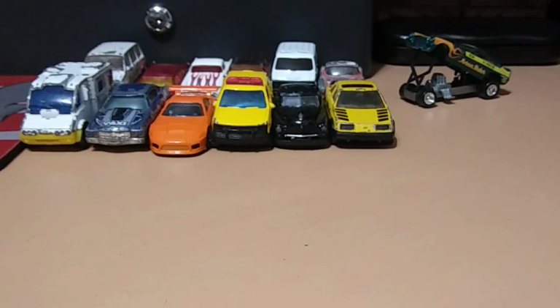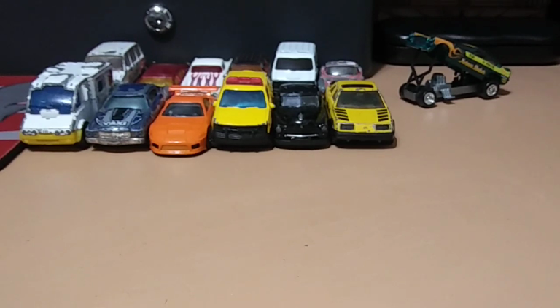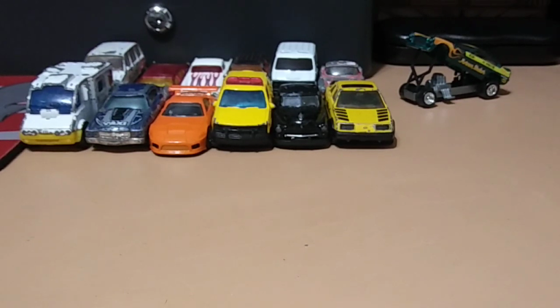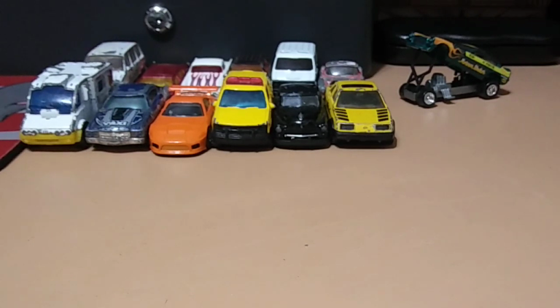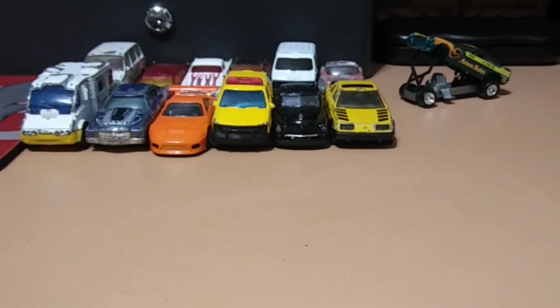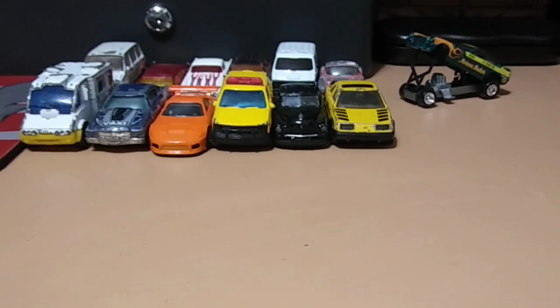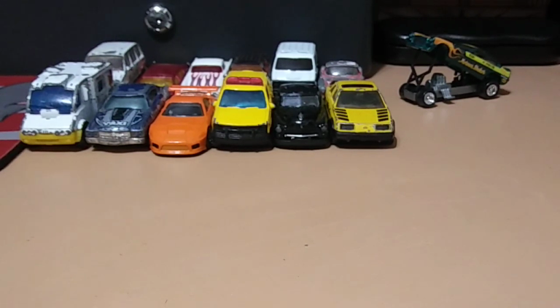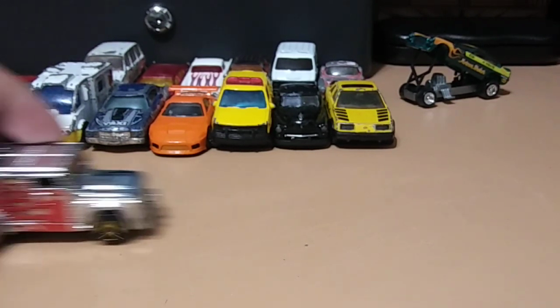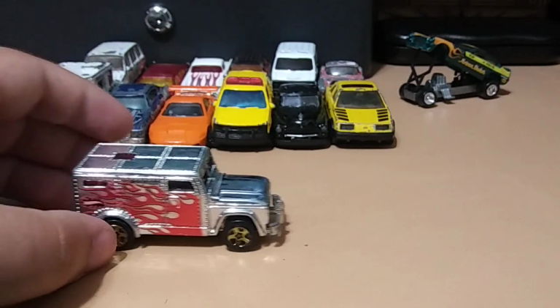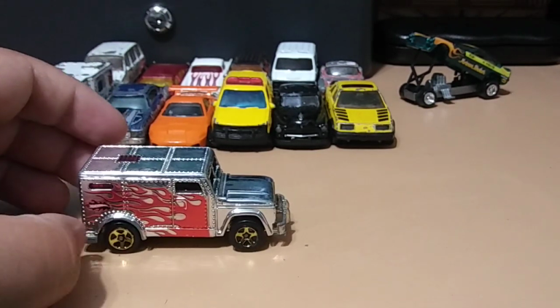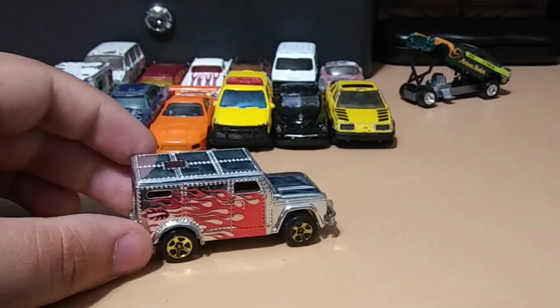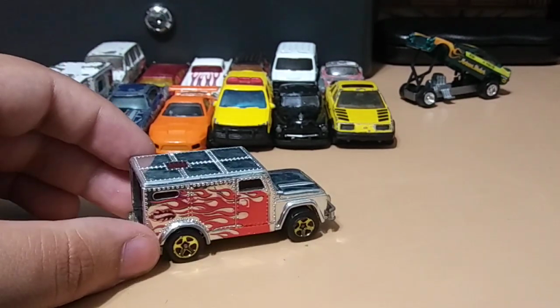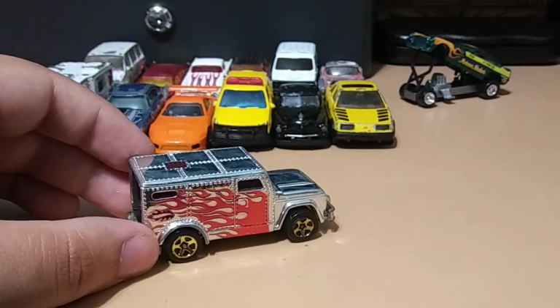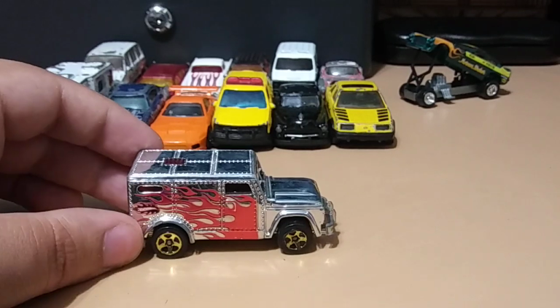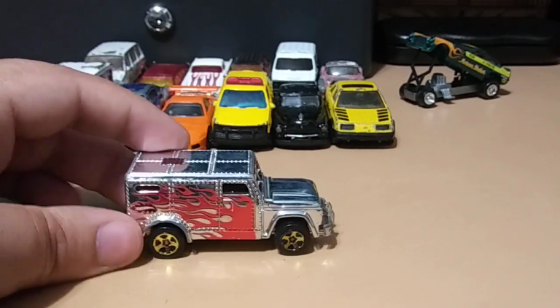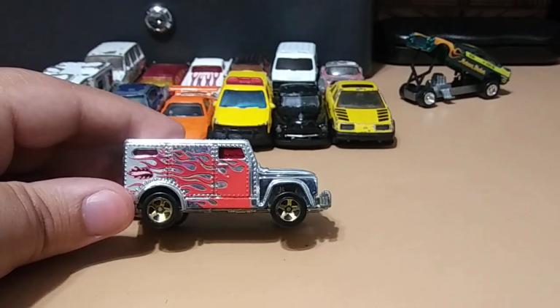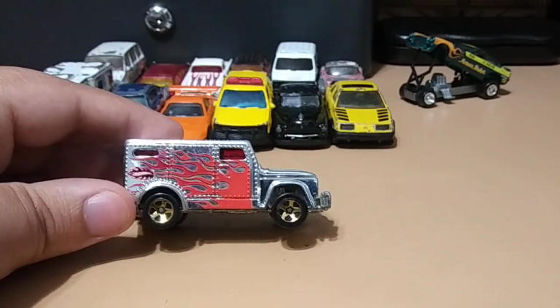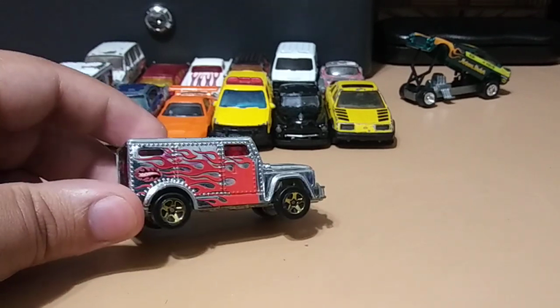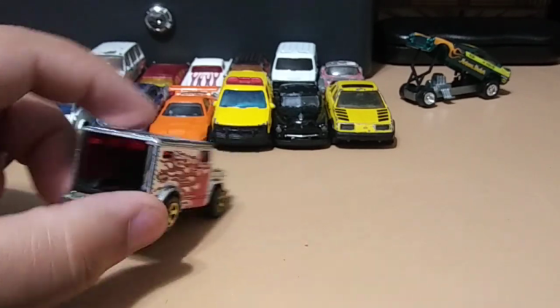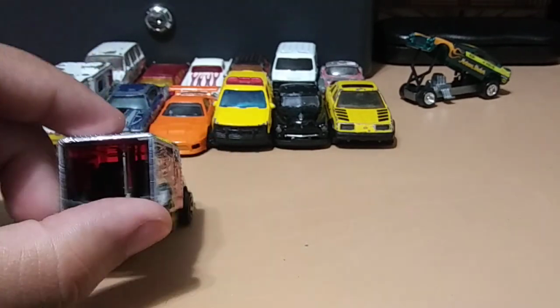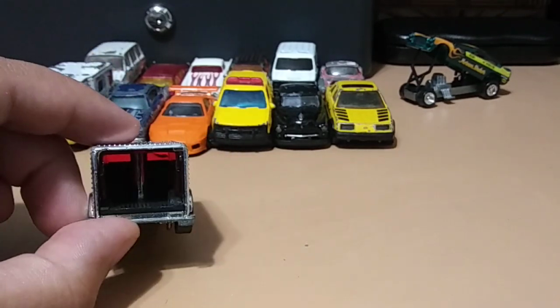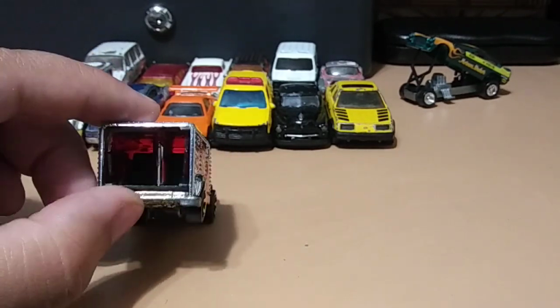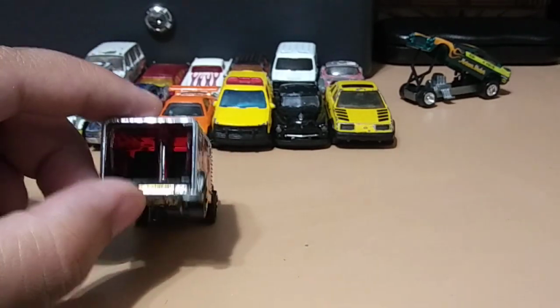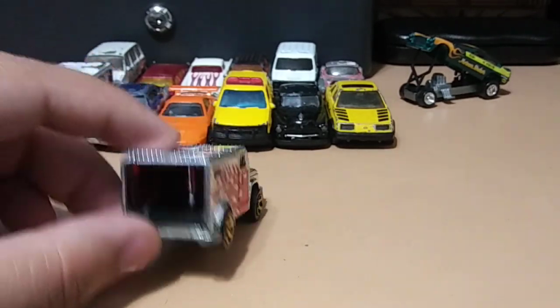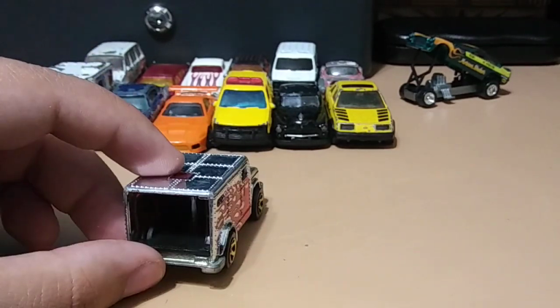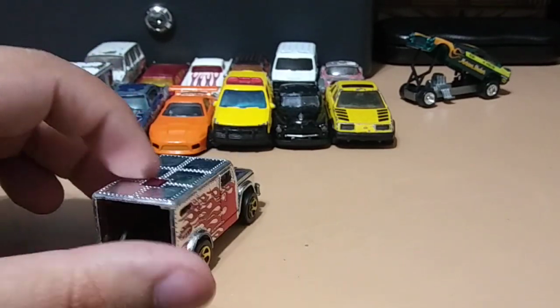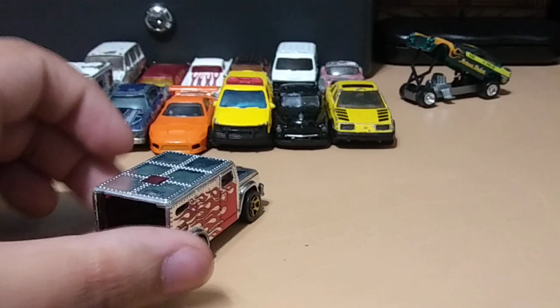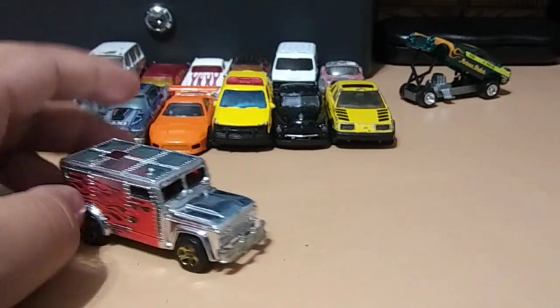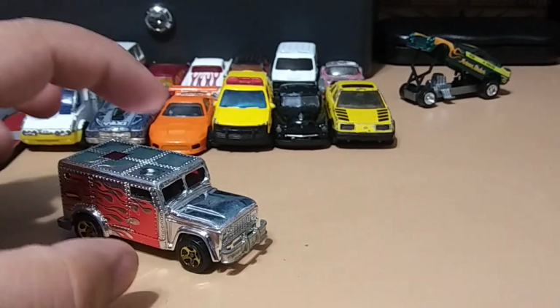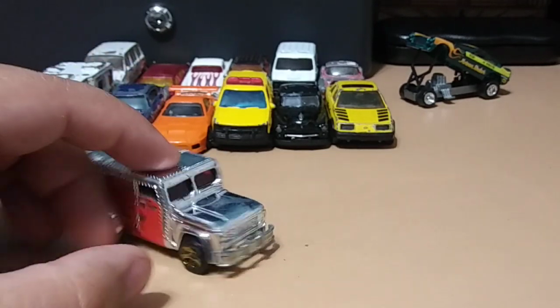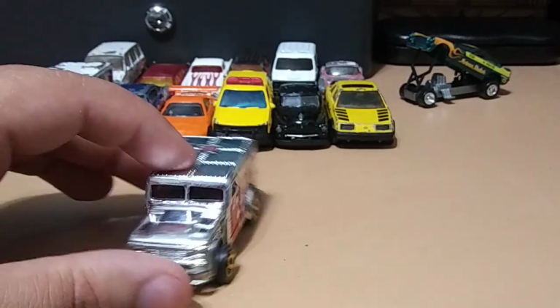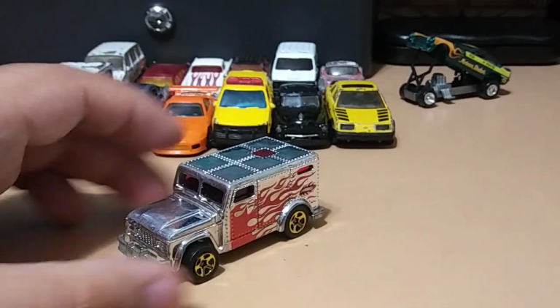Next we have from Hot Wheels an armored truck — chrome with red flames, that looks pretty sick. Sadly the door in the back is missing, but that's okay, I still like these.